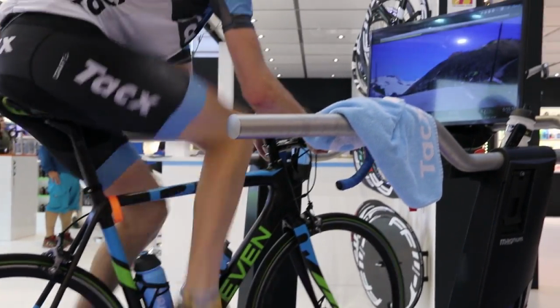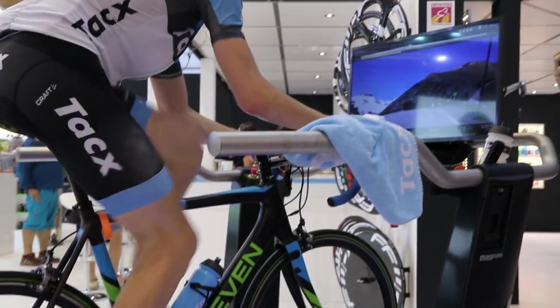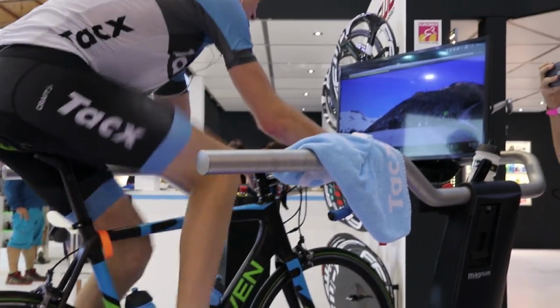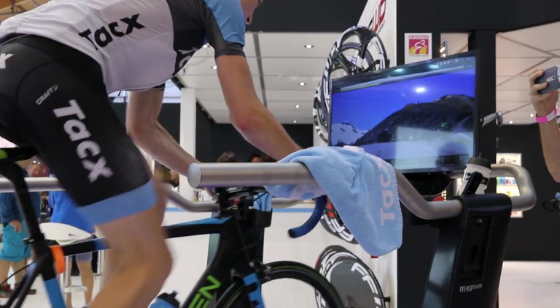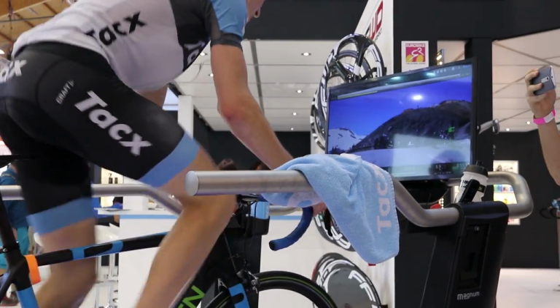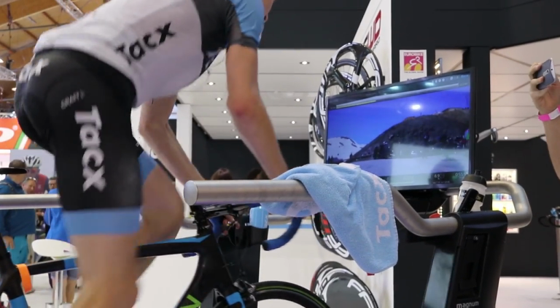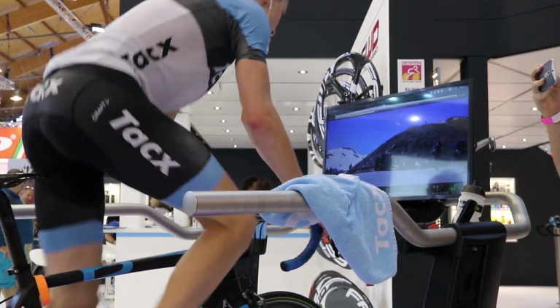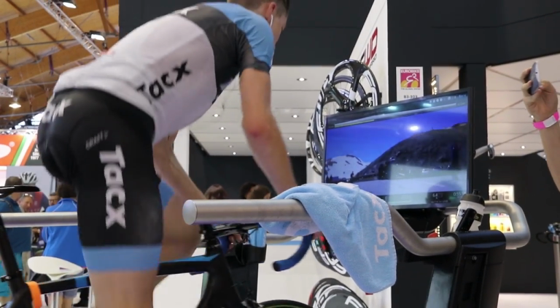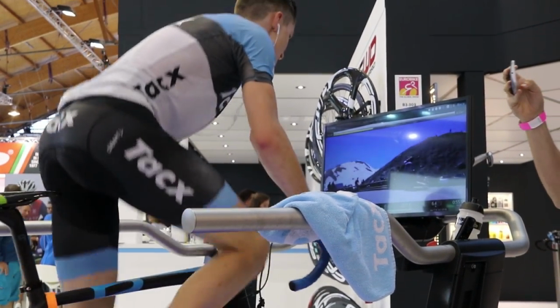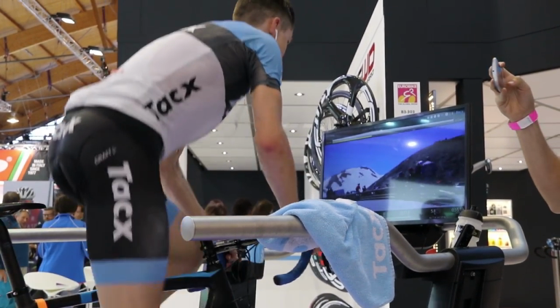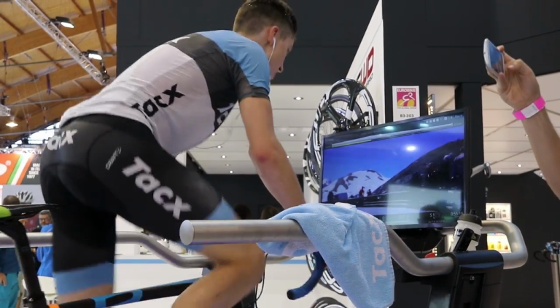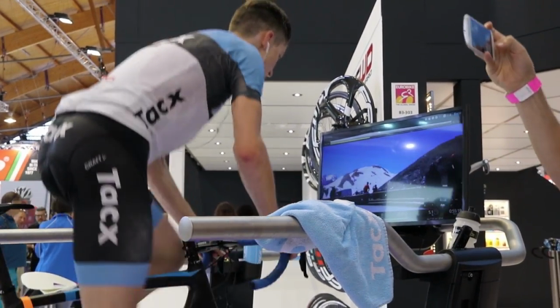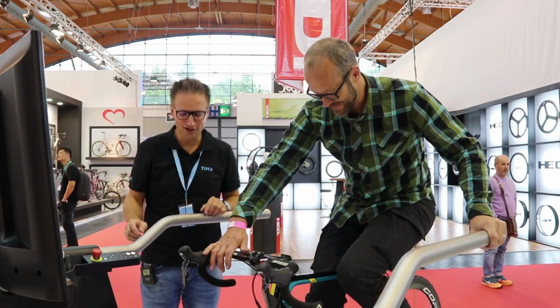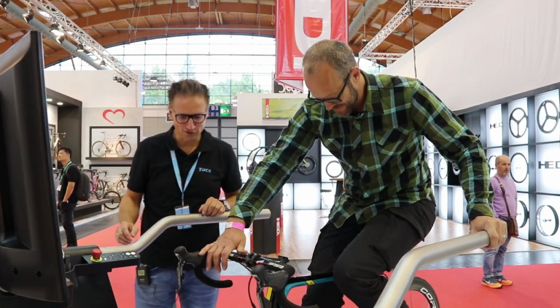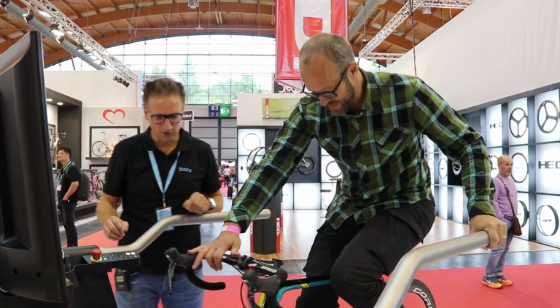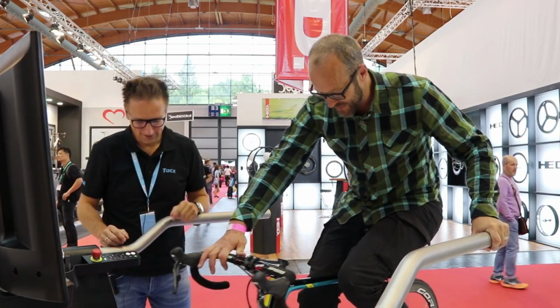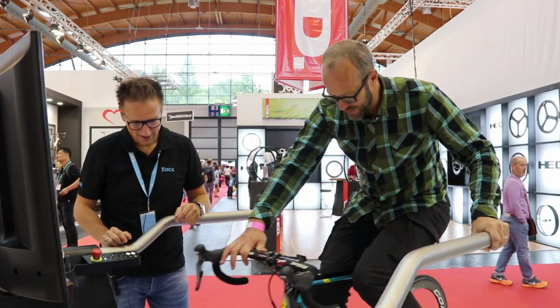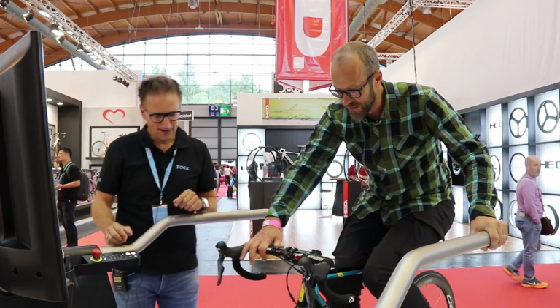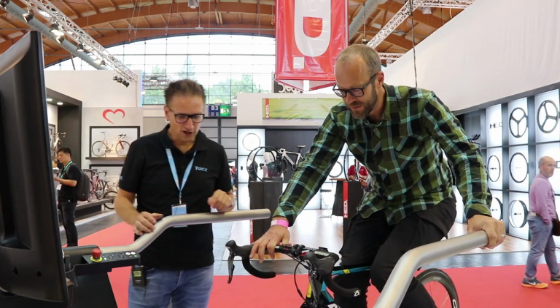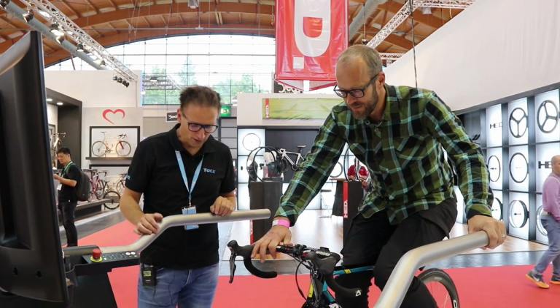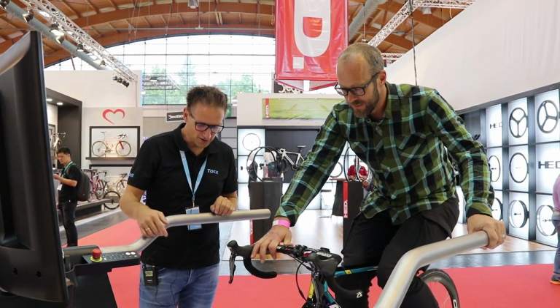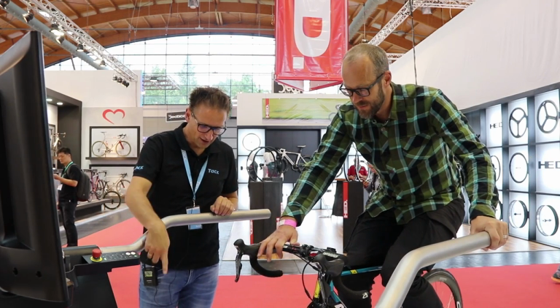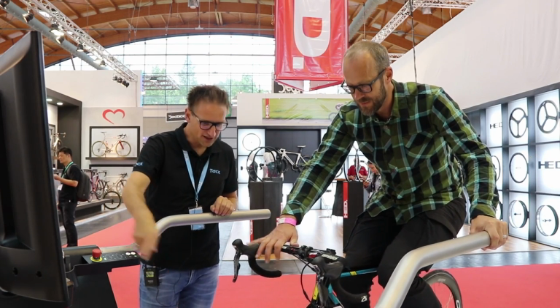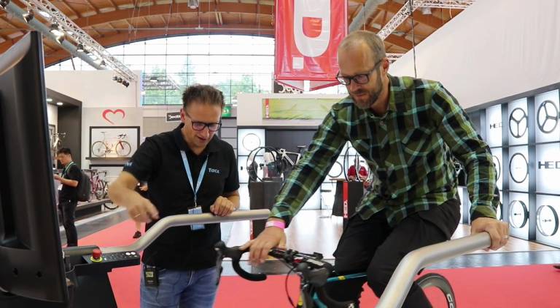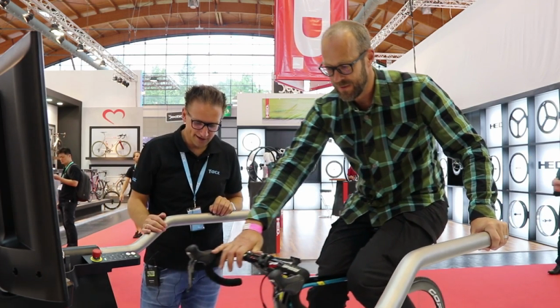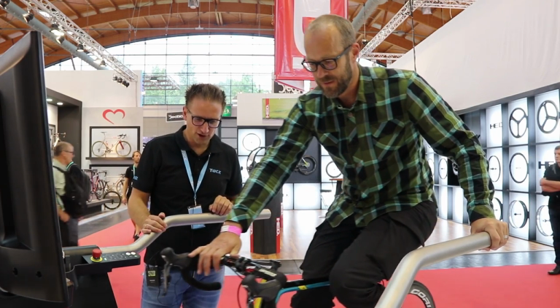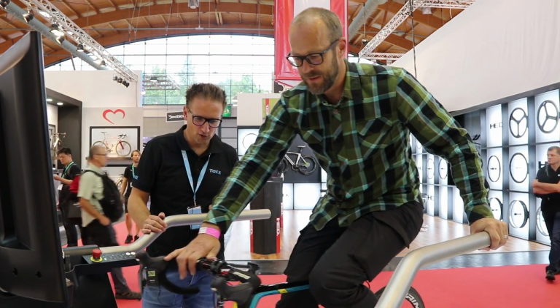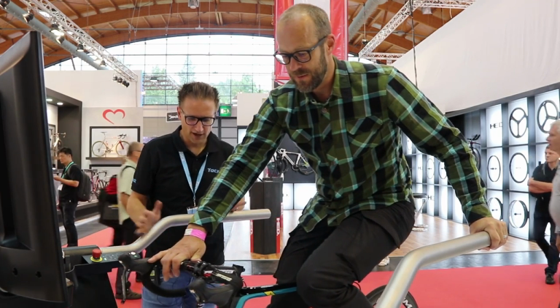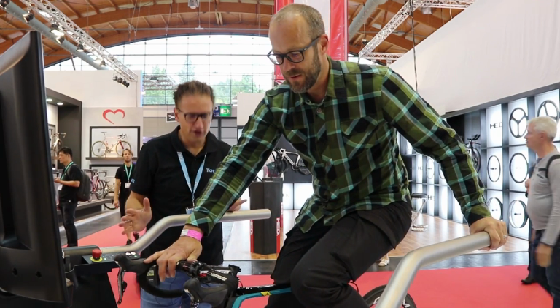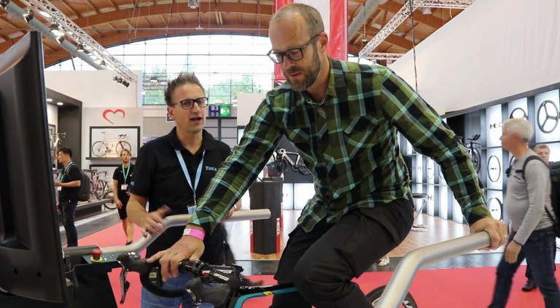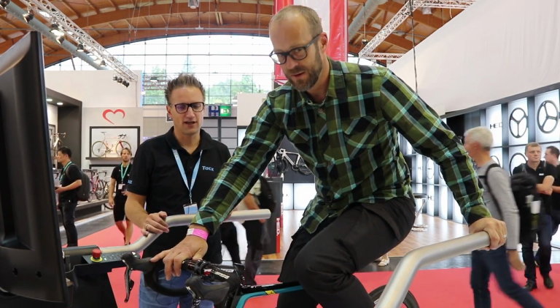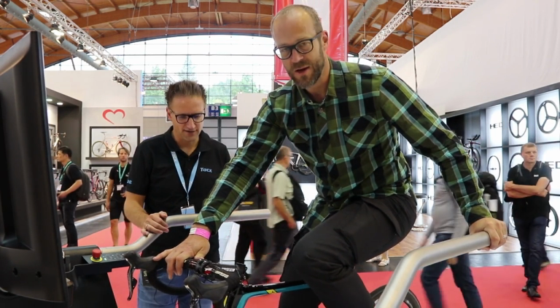Let's just get it going again one more time. You can actually do it yourself — so you go backwards and you can see the LED is going forward, and now you're activated.